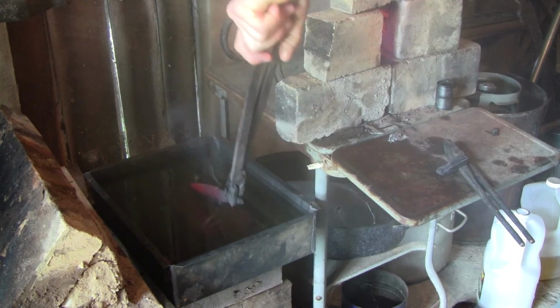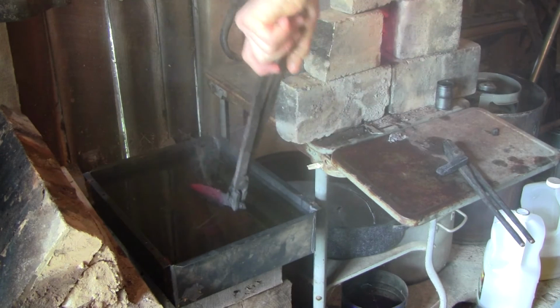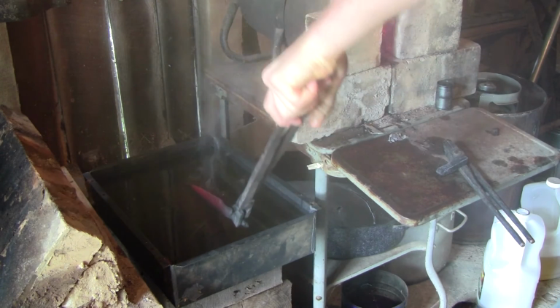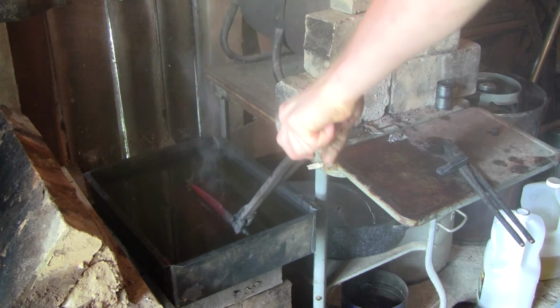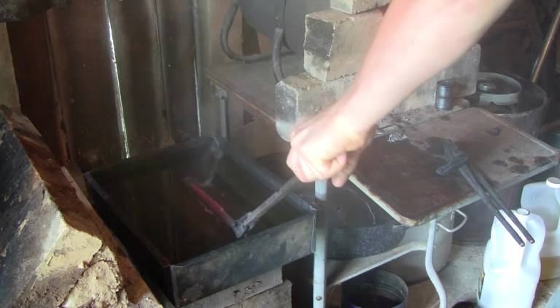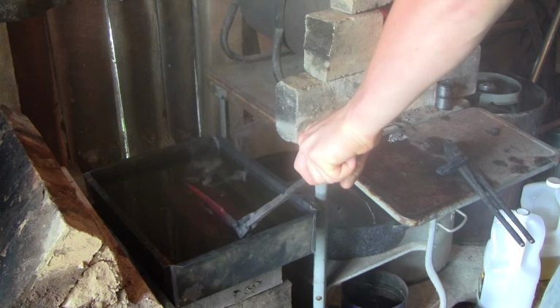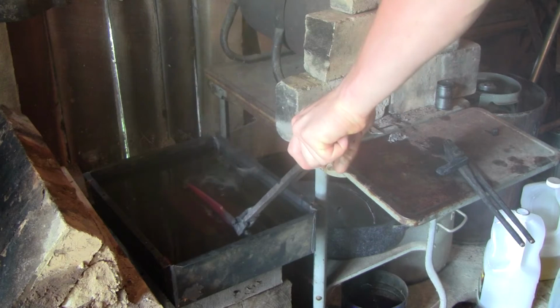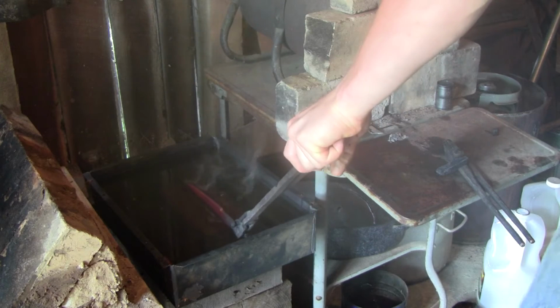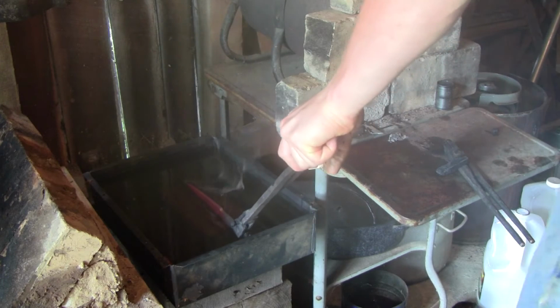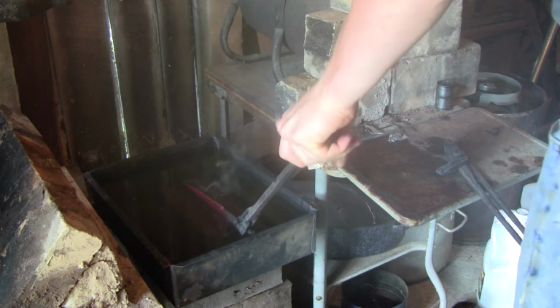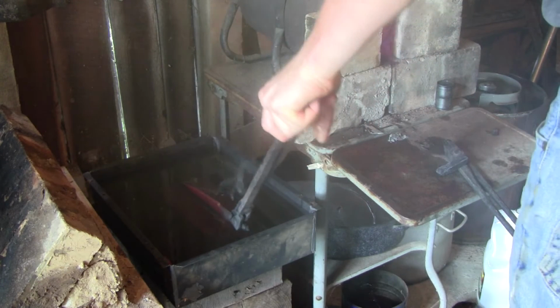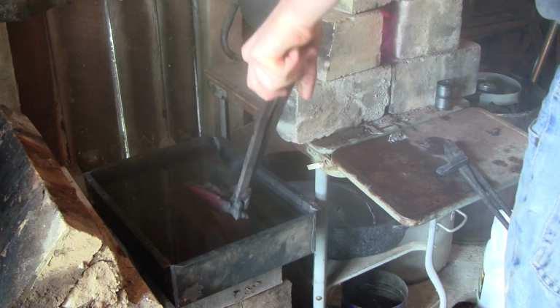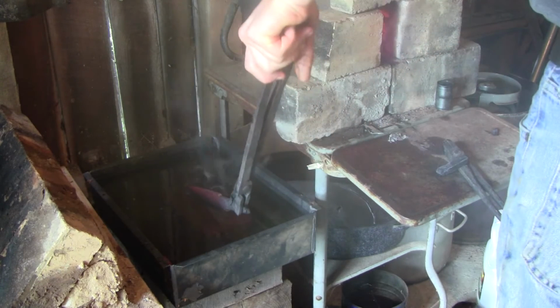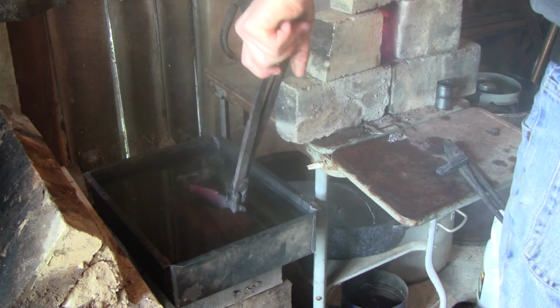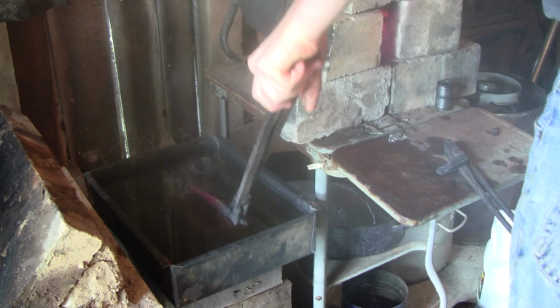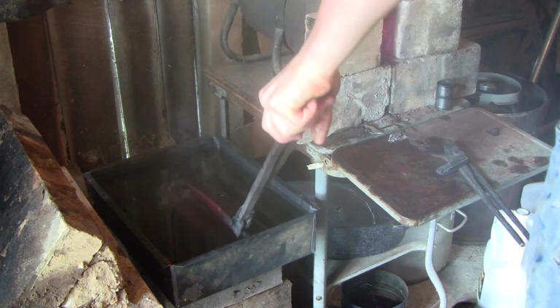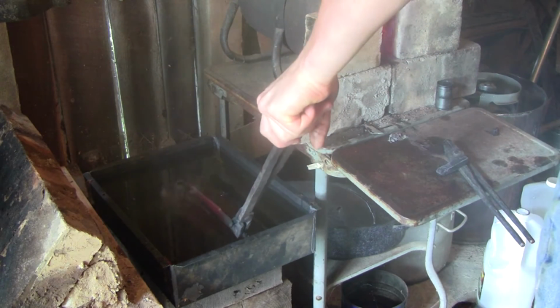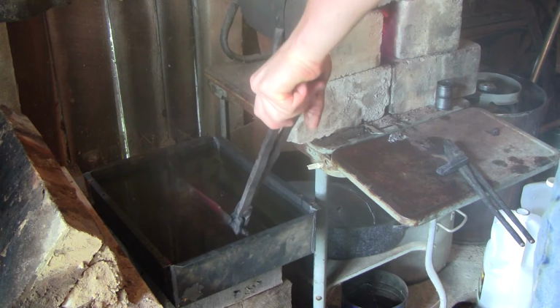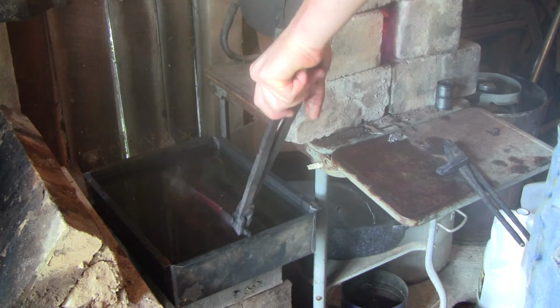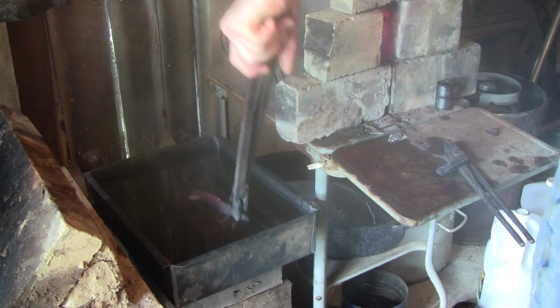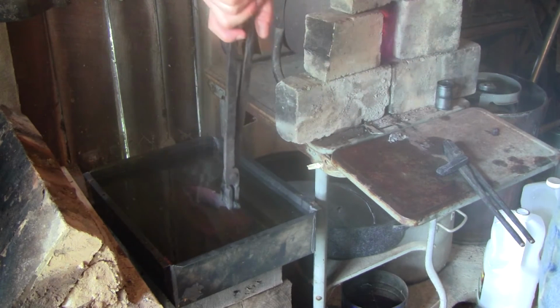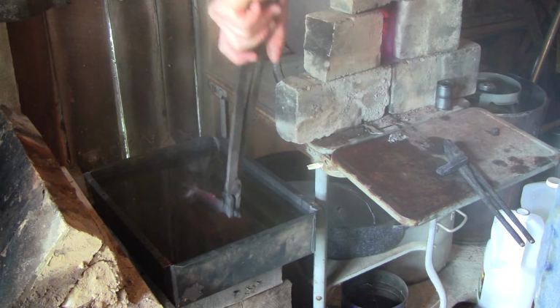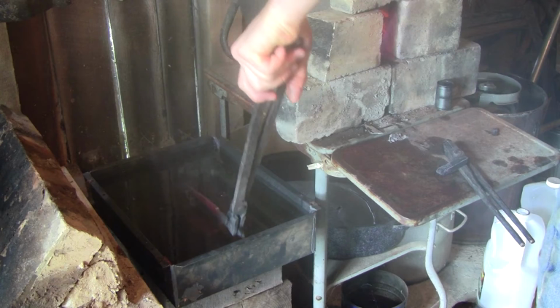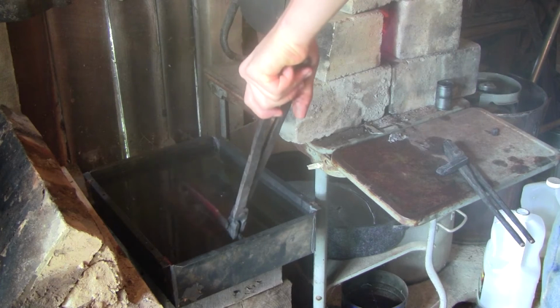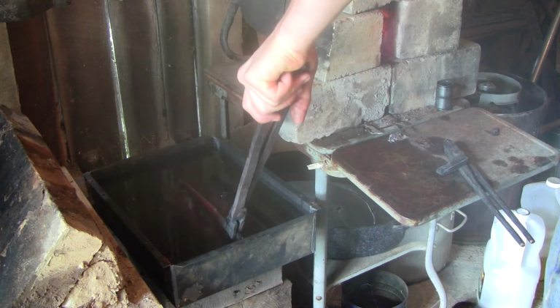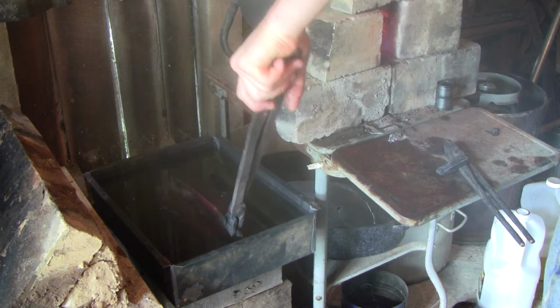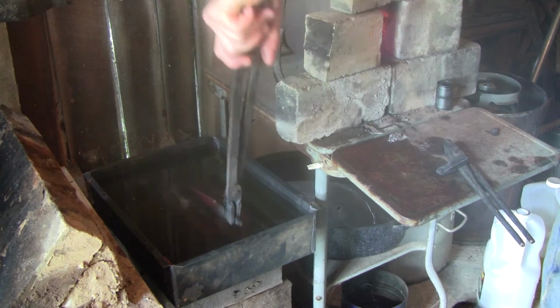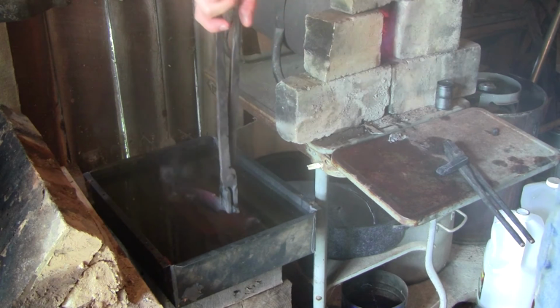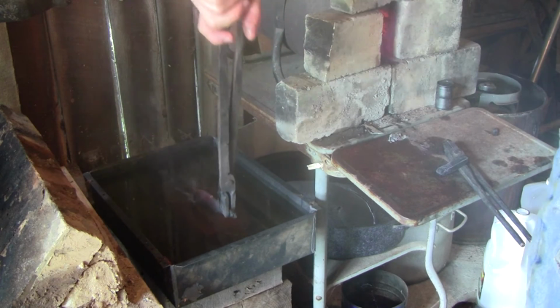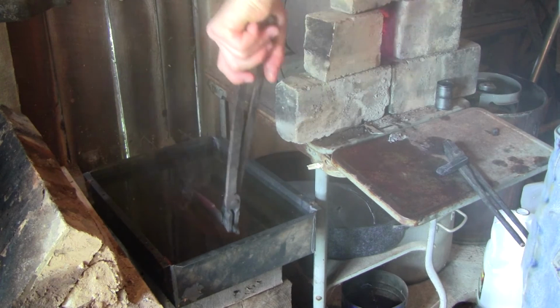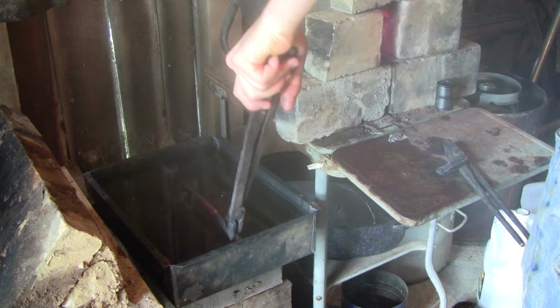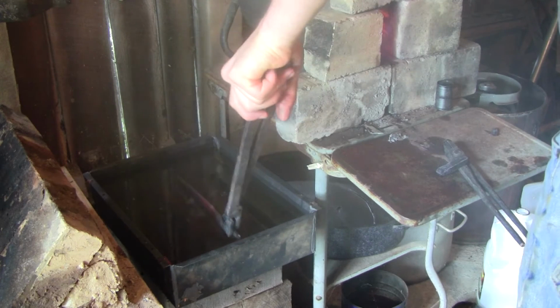This makes a much stronger blade, one that's less likely to break during use. In the oil, I have a block which I rock the edge back and forth on to make sure that I get an even quench depth.